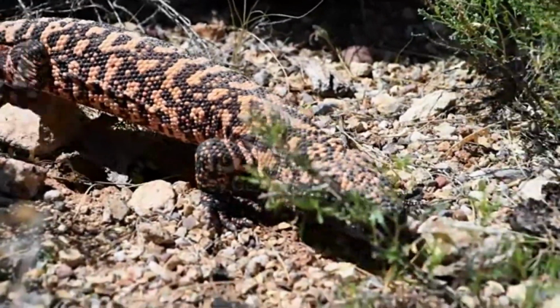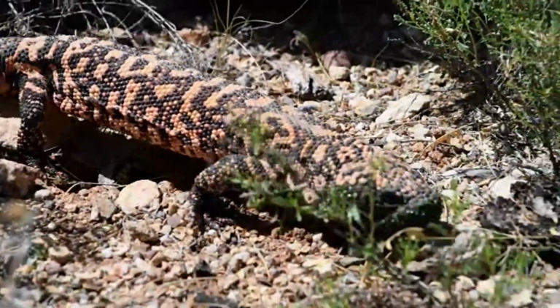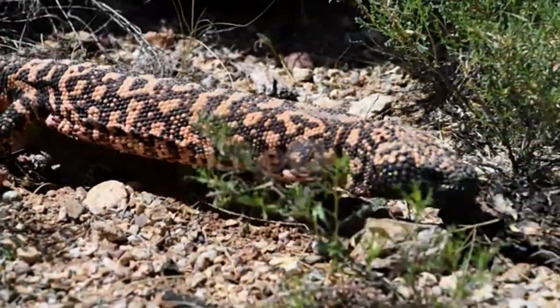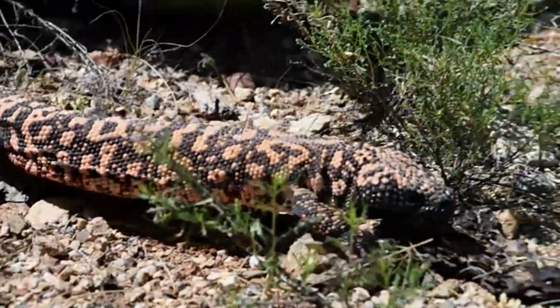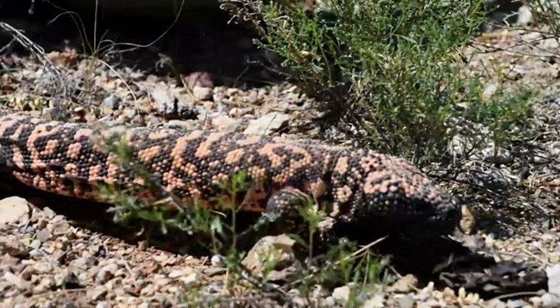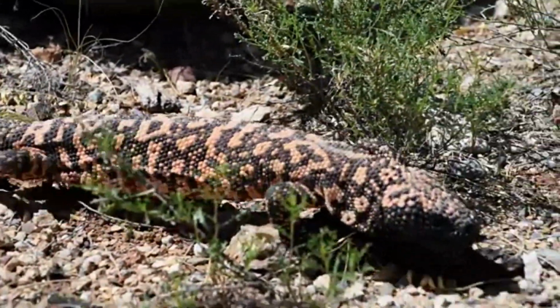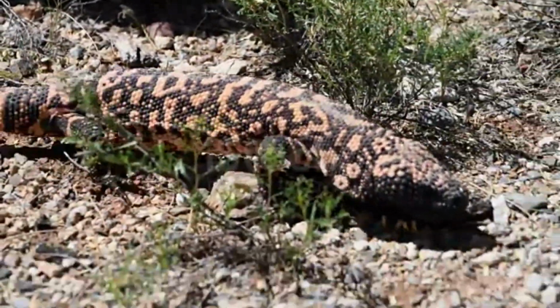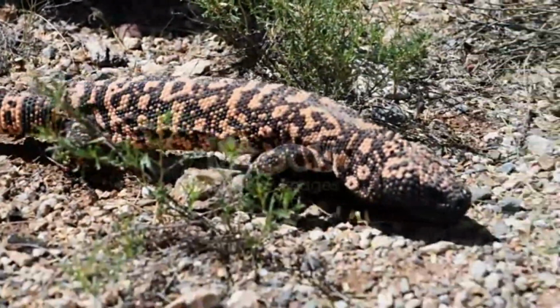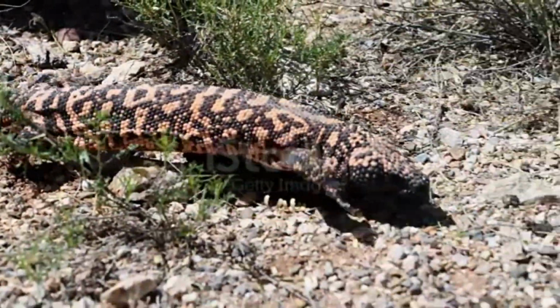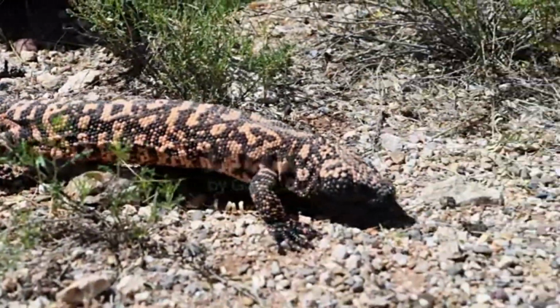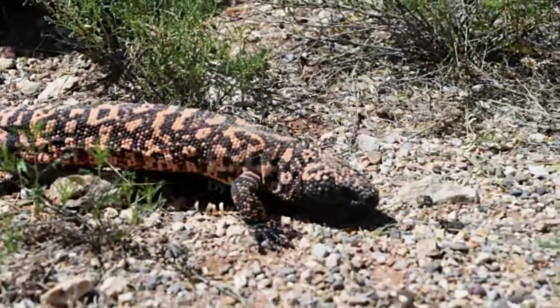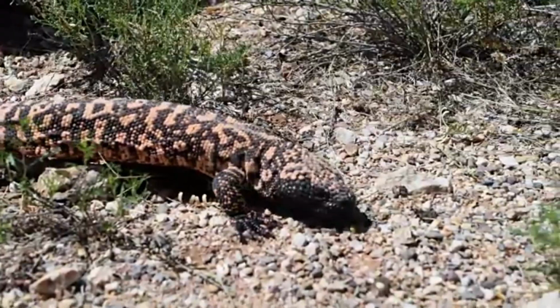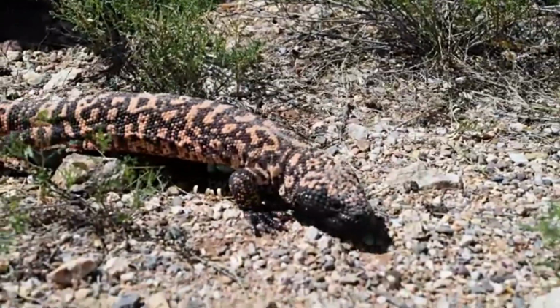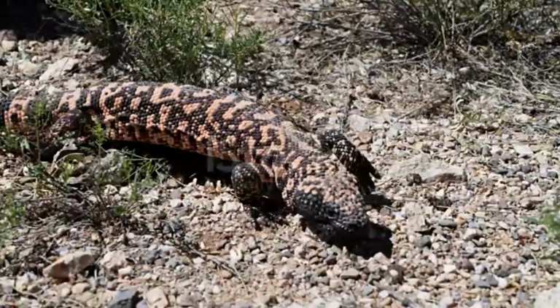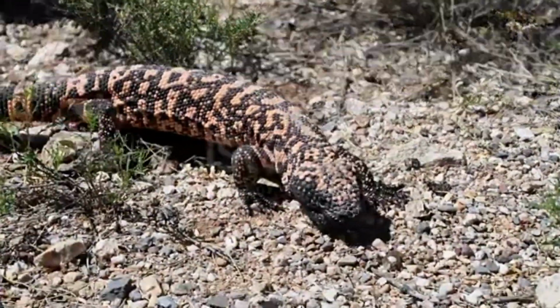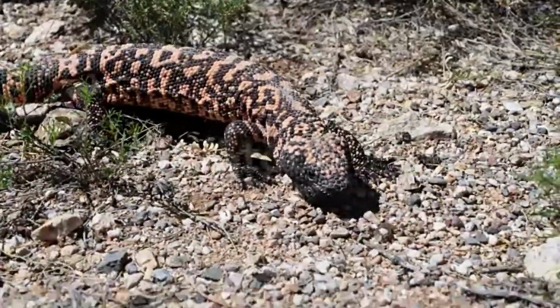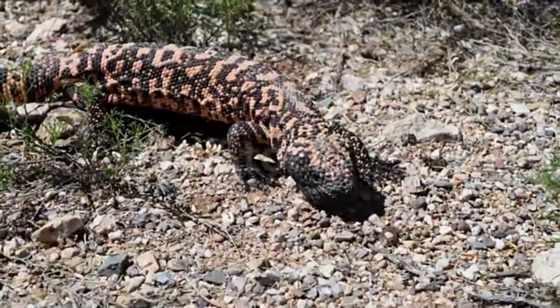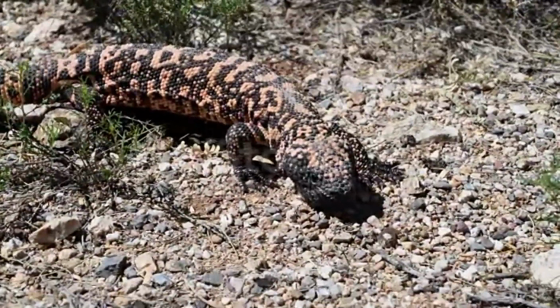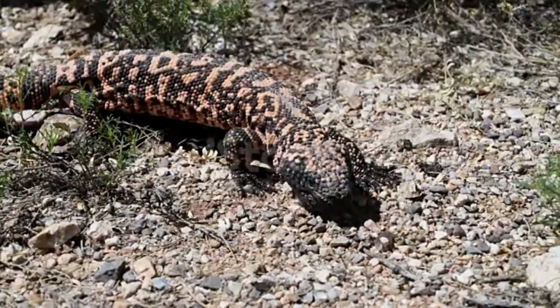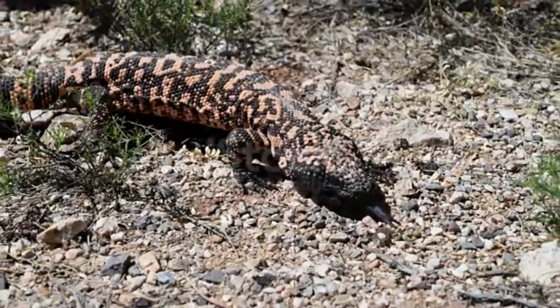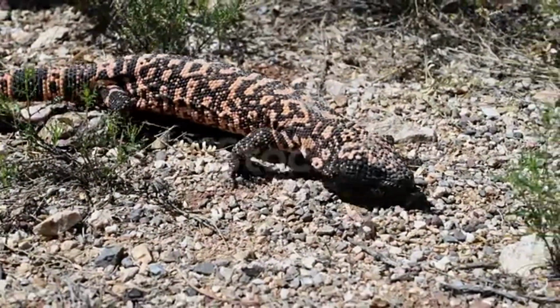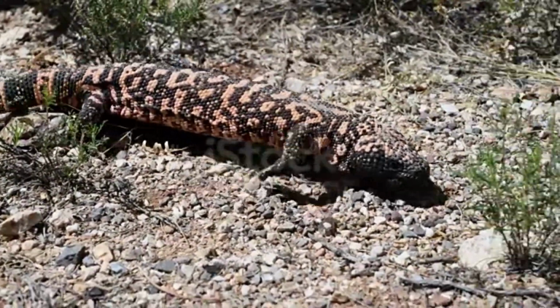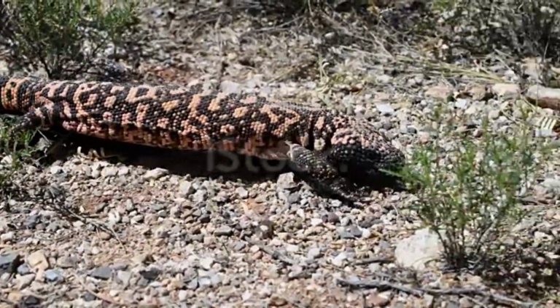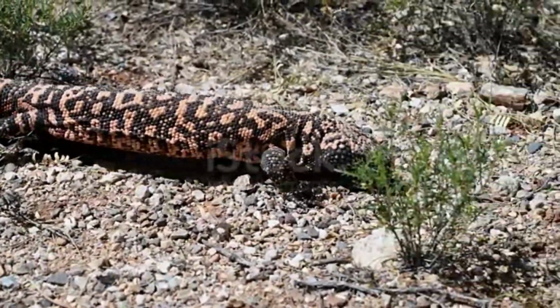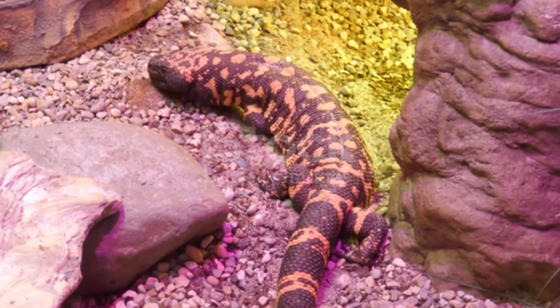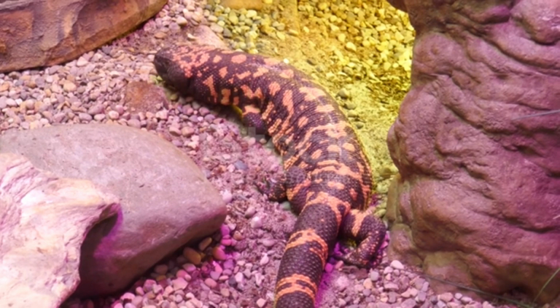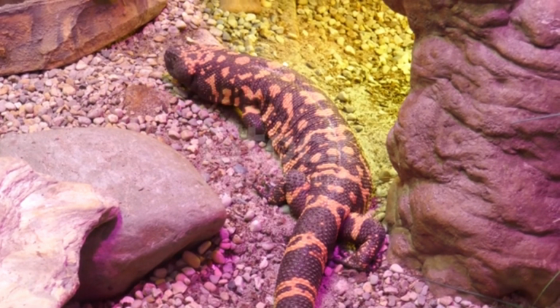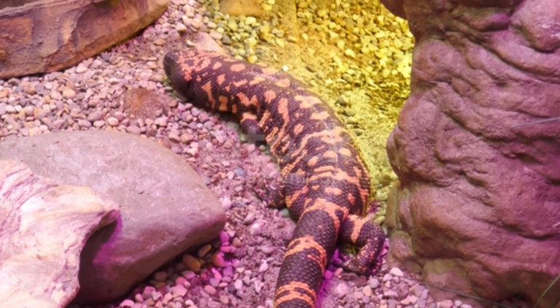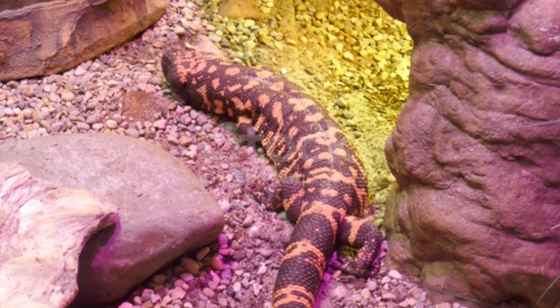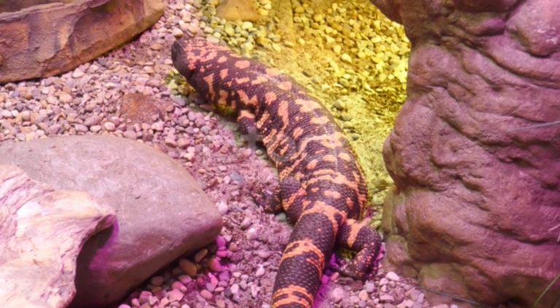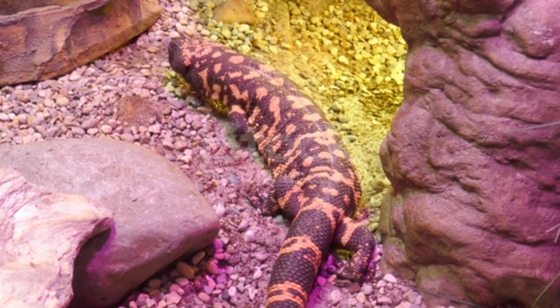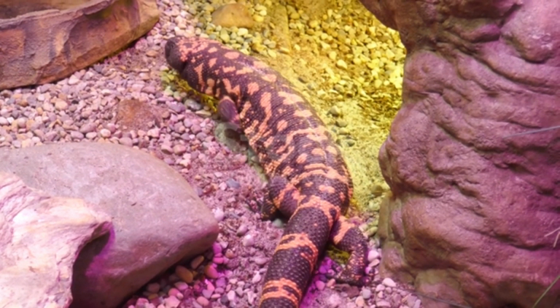It is one of two species of venomous lizard found in North America and has venom glands that are released from under the teeth of the lower jaw when it bites its prey. The venom it releases immobilizes its prey before it dies completely.